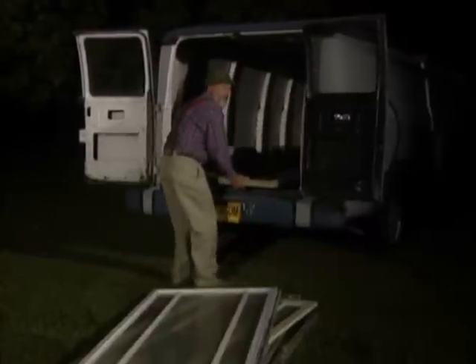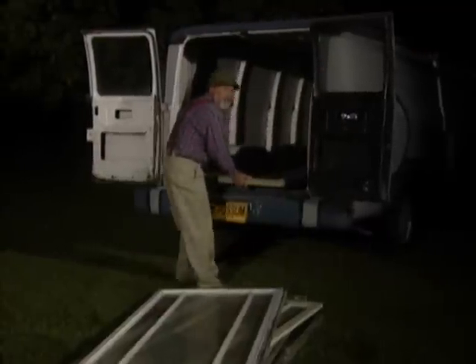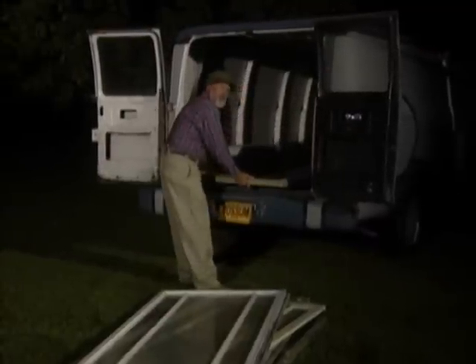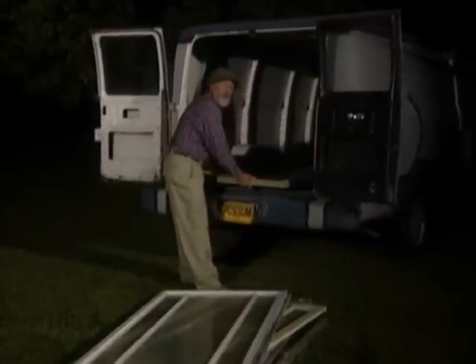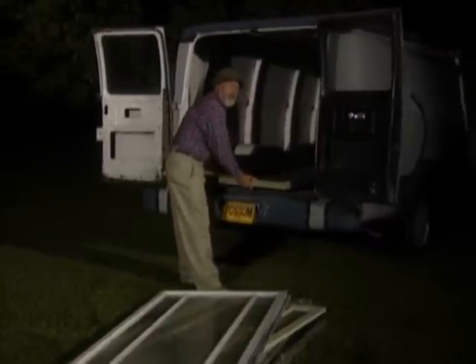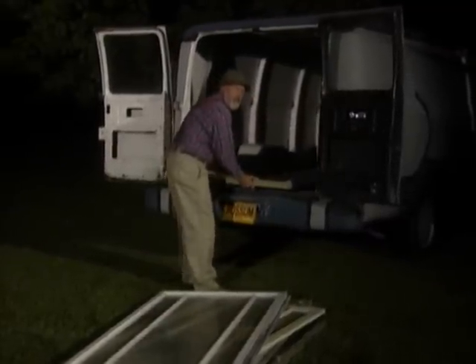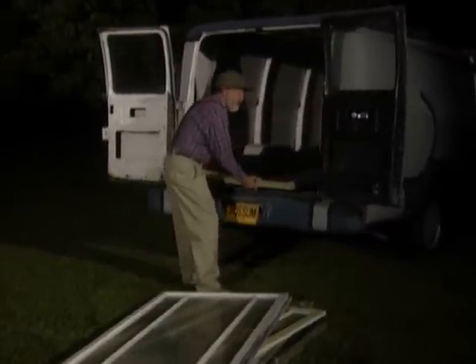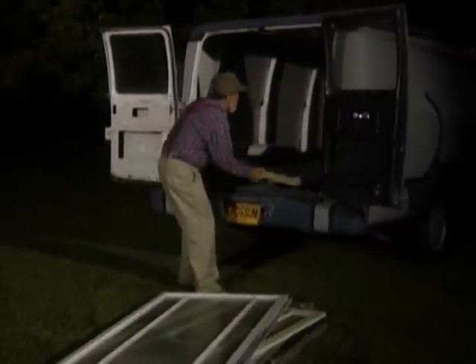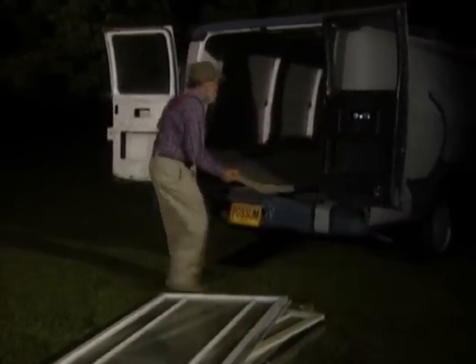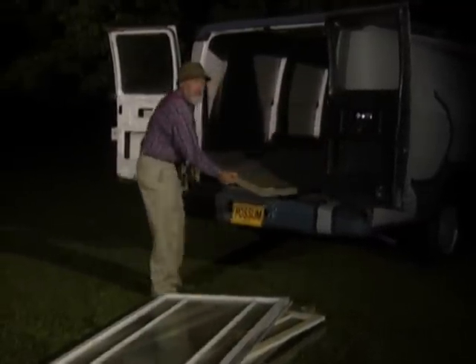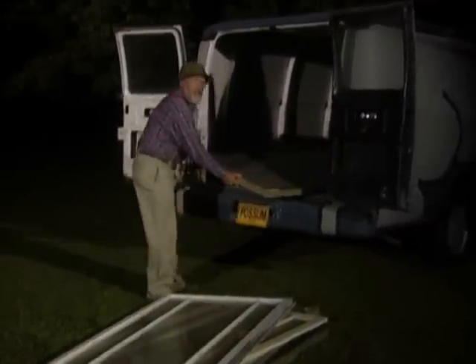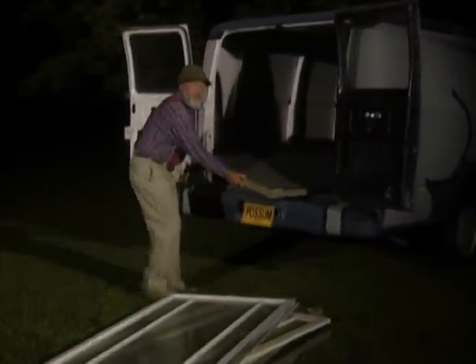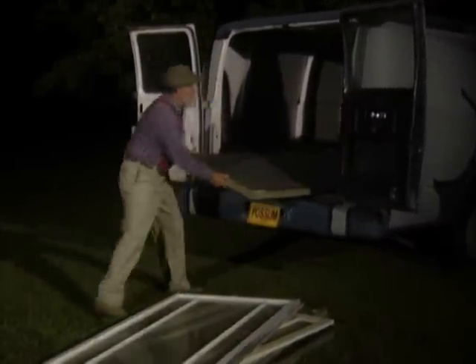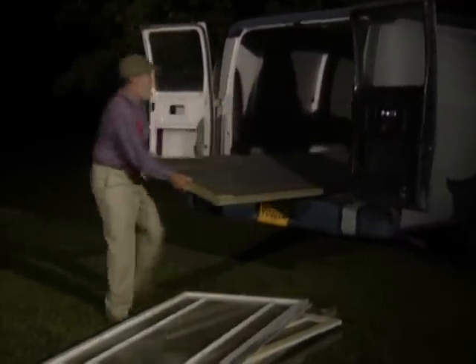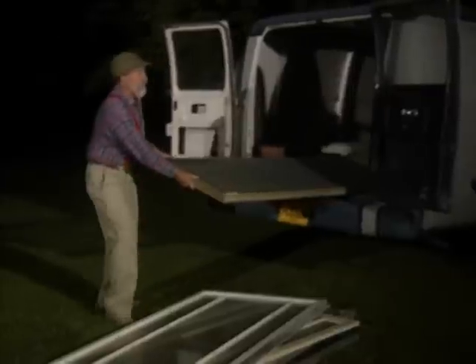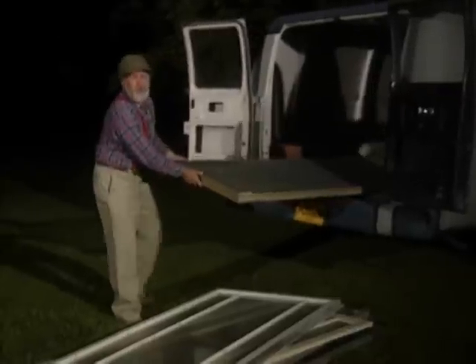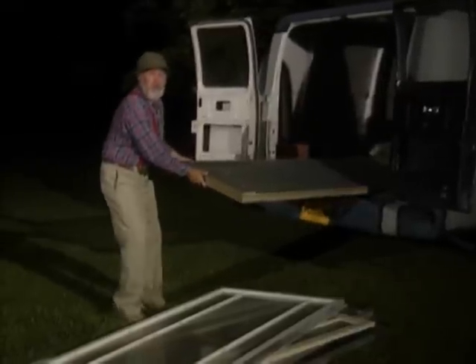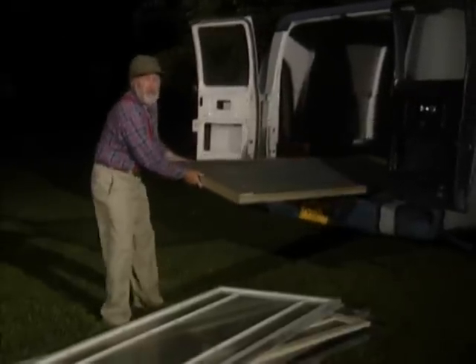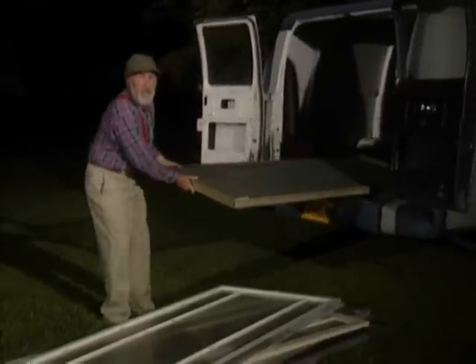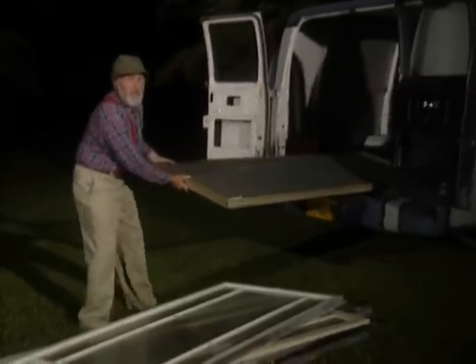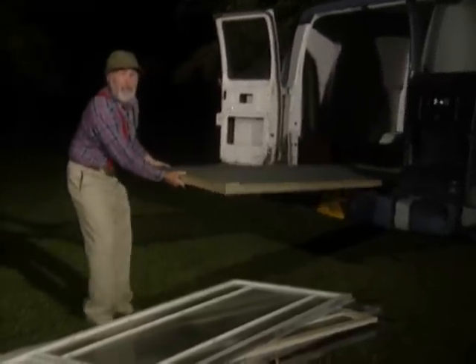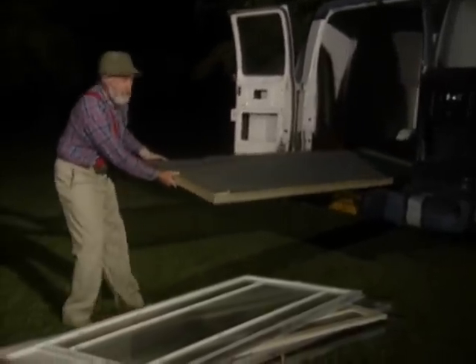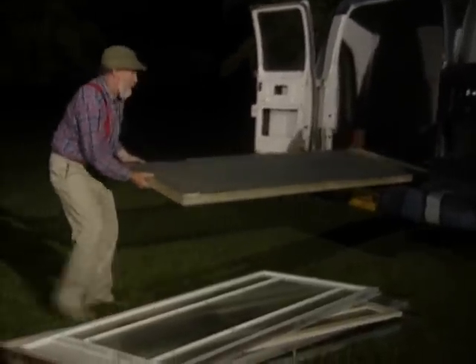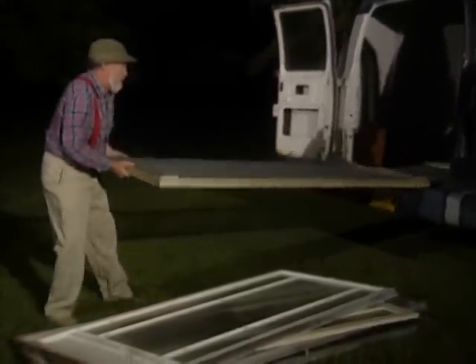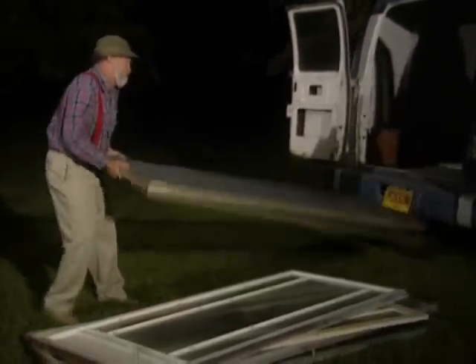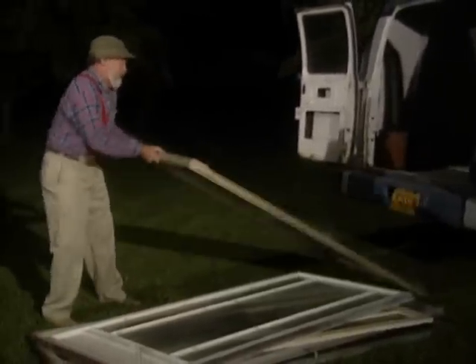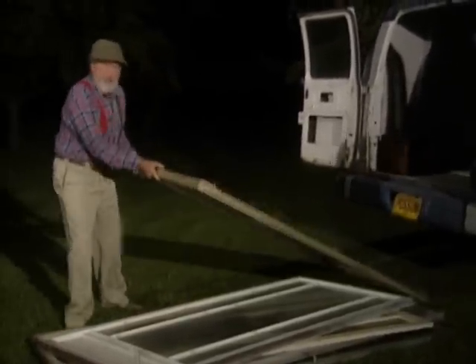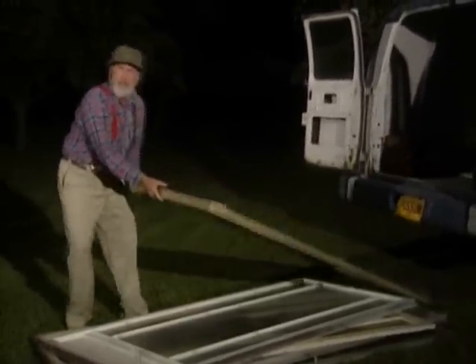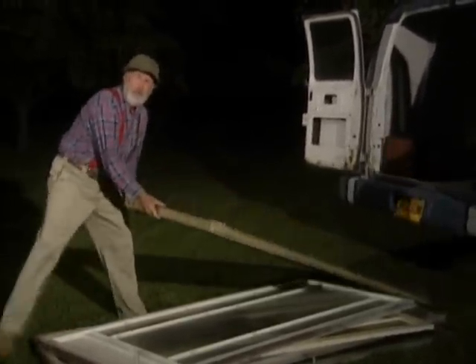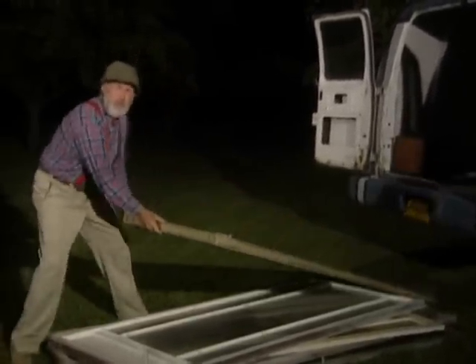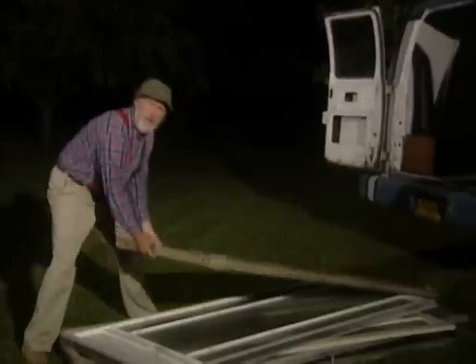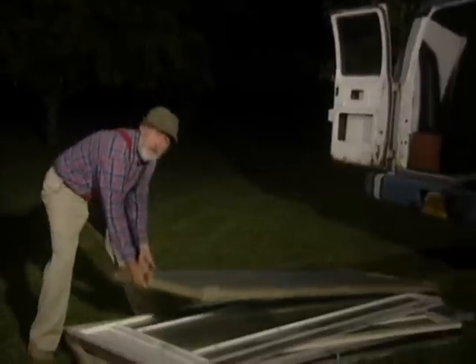You know, everybody enjoys fireworks on a summer's night. They can be expensive, and some stores won't sell them to you on a buy now, pay later deal. Or maybe they've been warned about you by the local authorities.